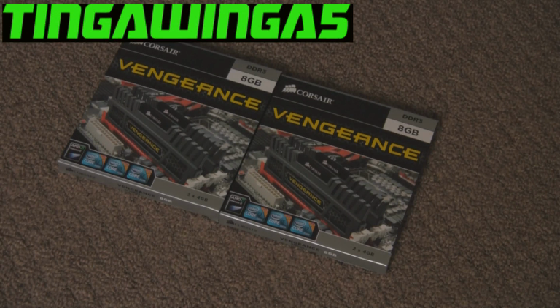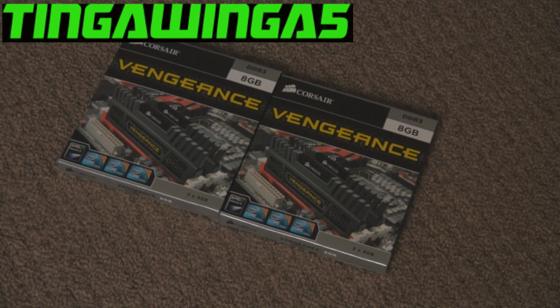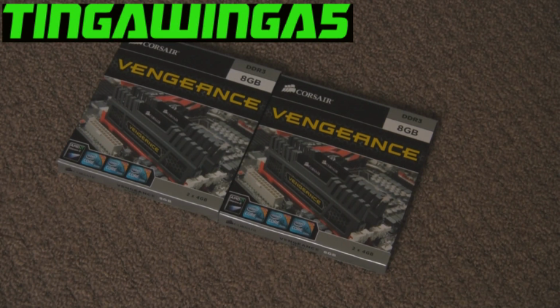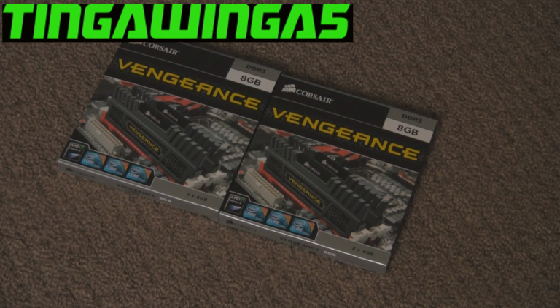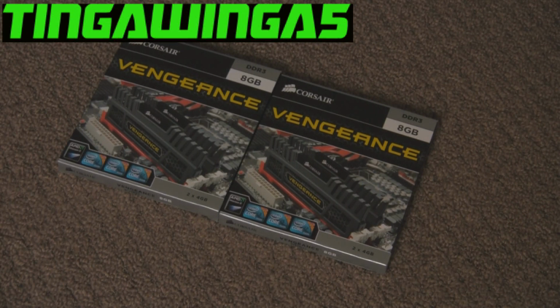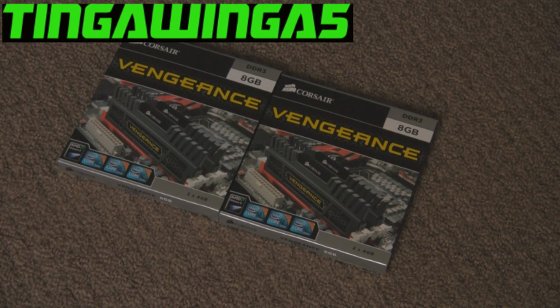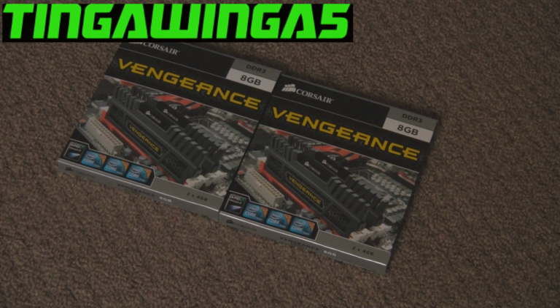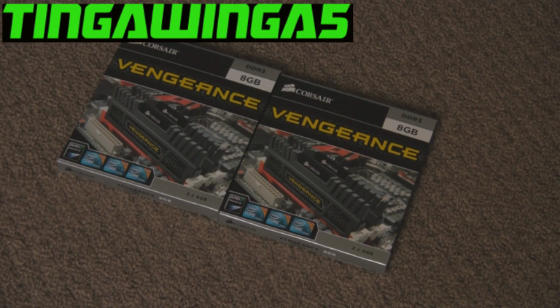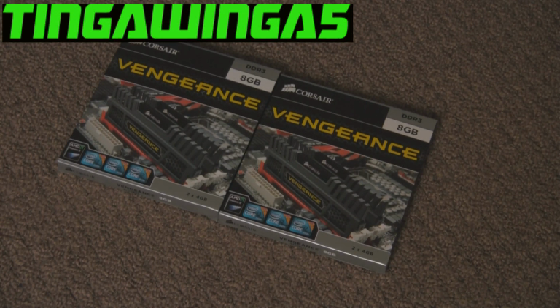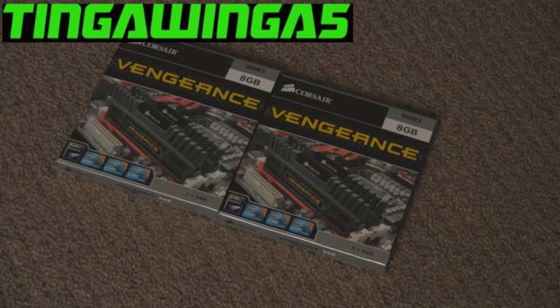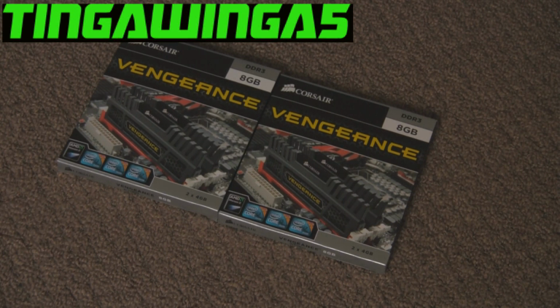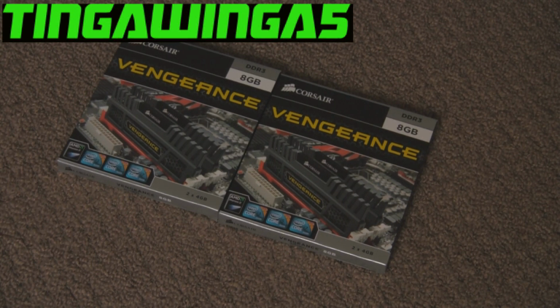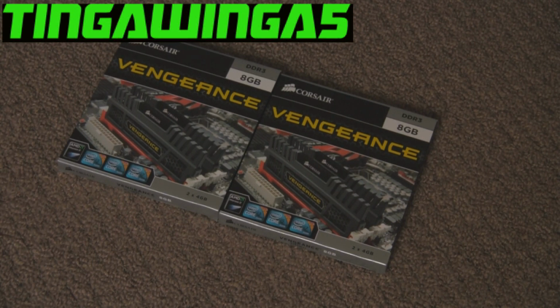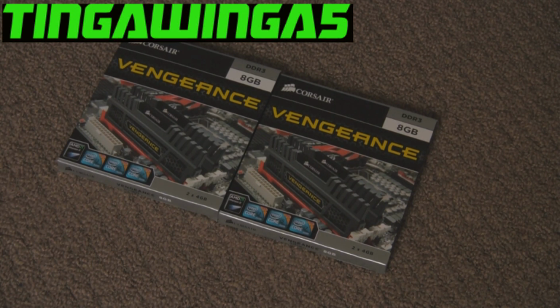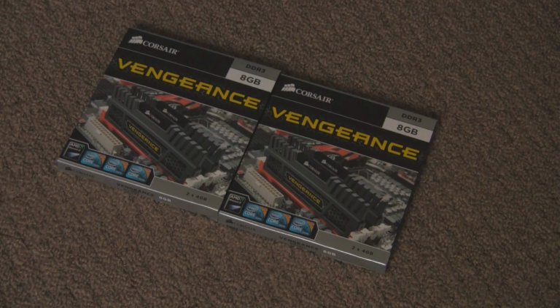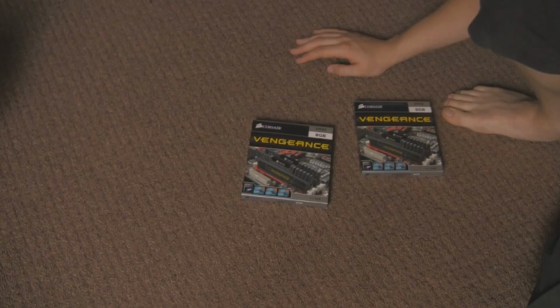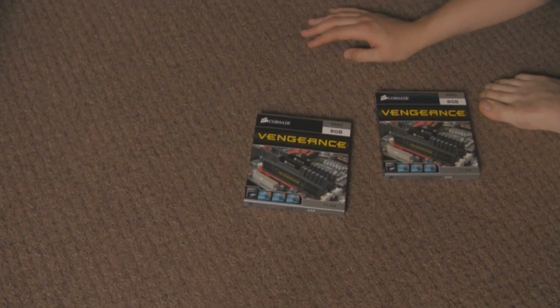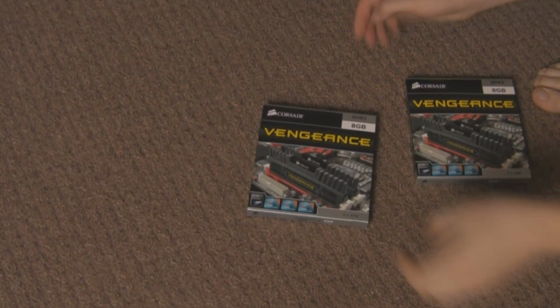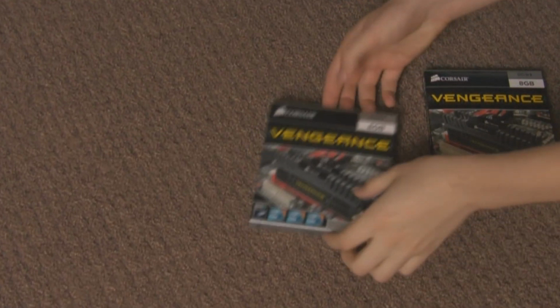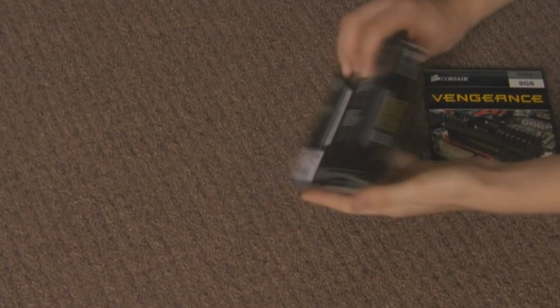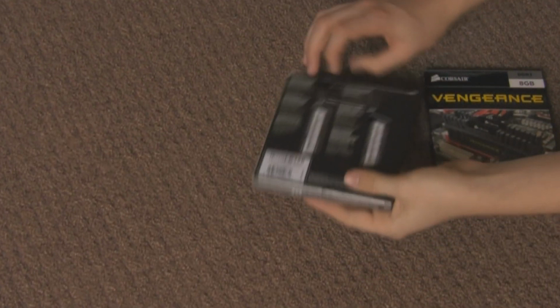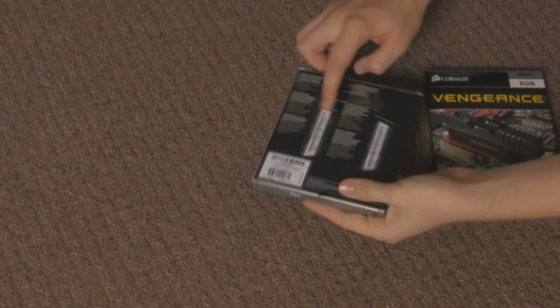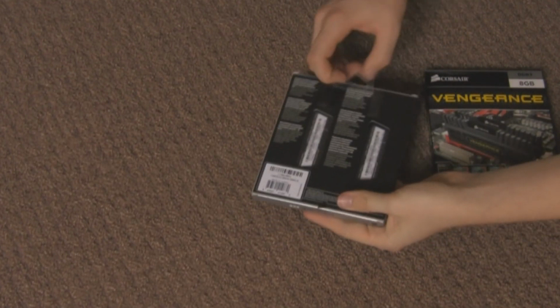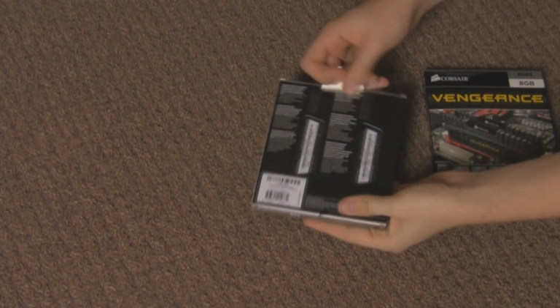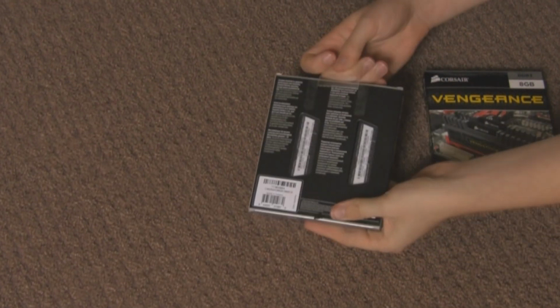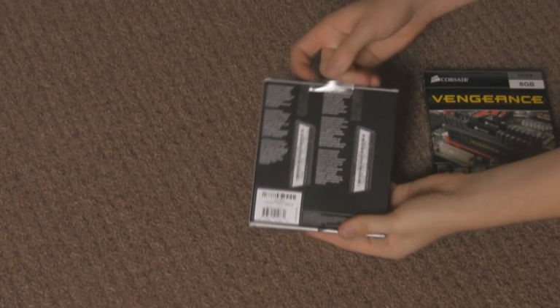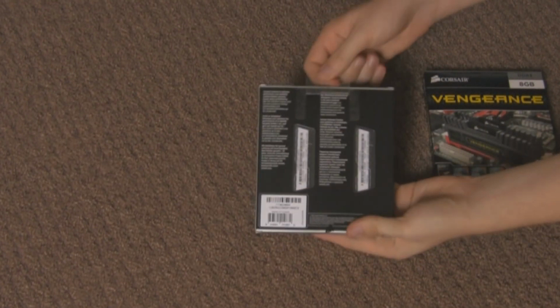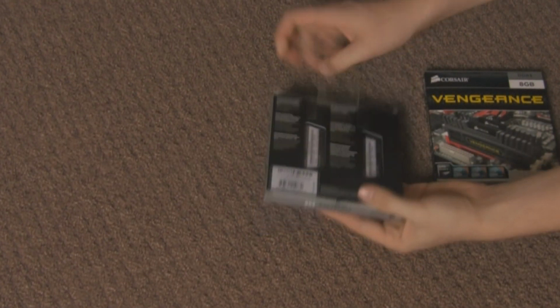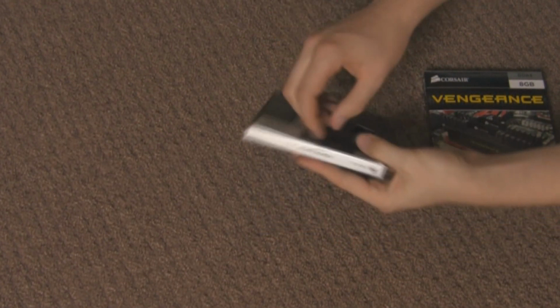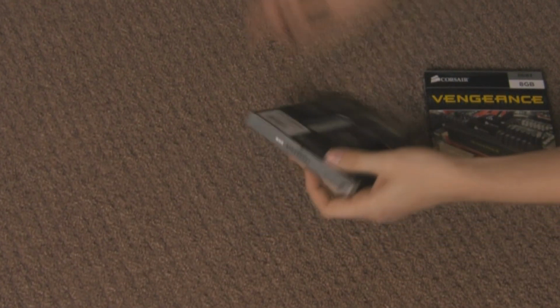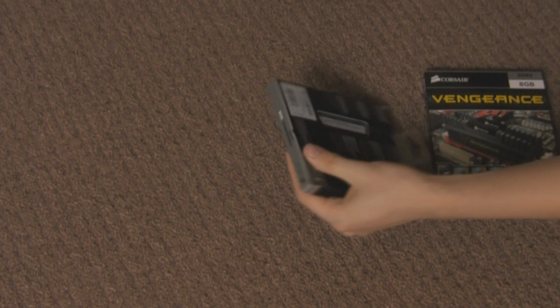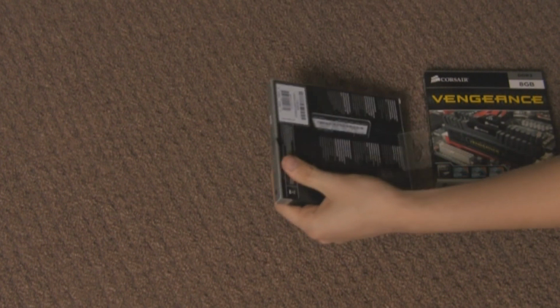Hello and welcome. Today we are going to be looking at the Corsair Vengeance DDR3 8GB RAM kit. These are two 4GB modules and it has a nice thing to go on the shelves there.